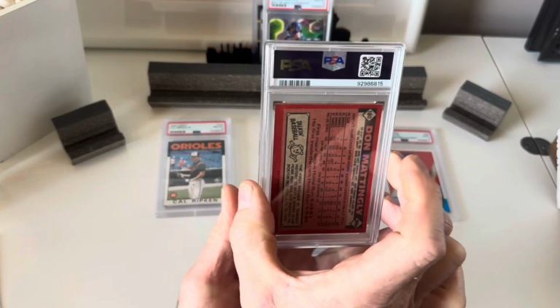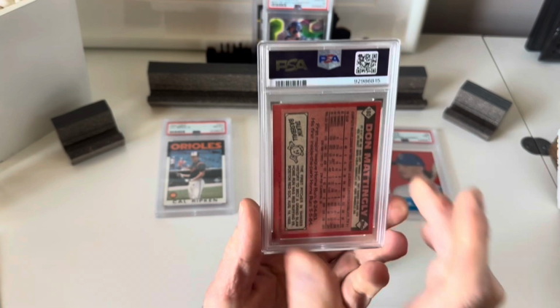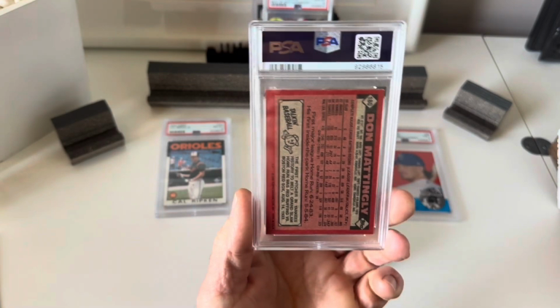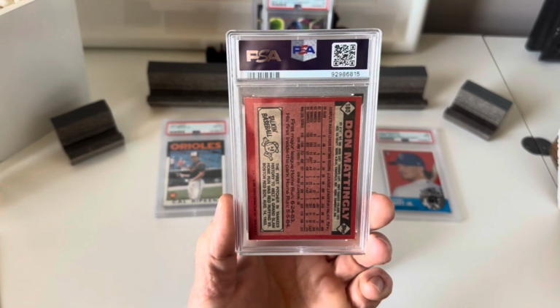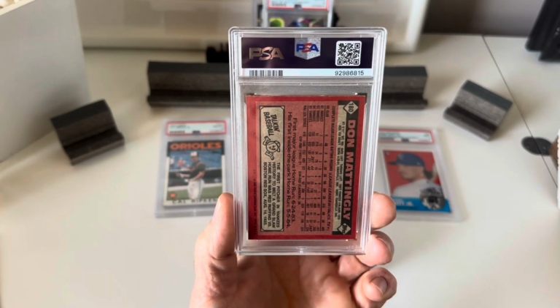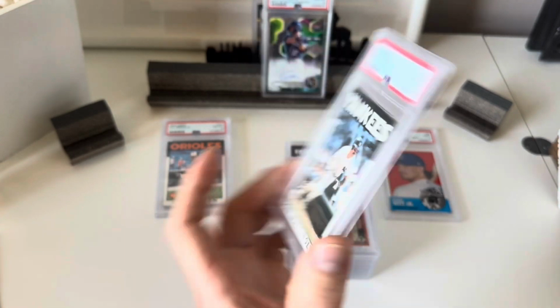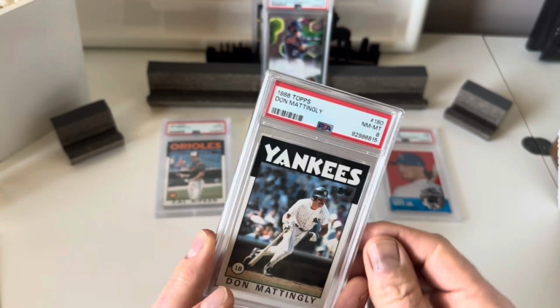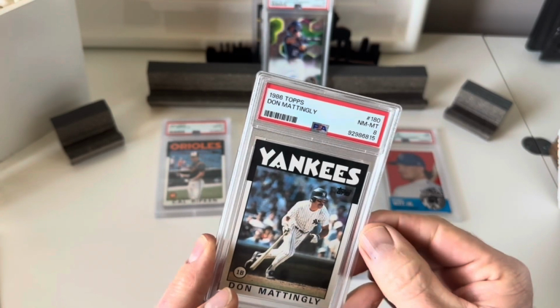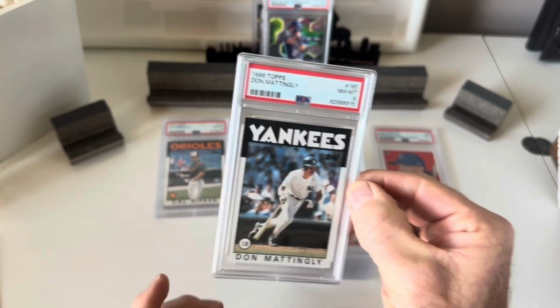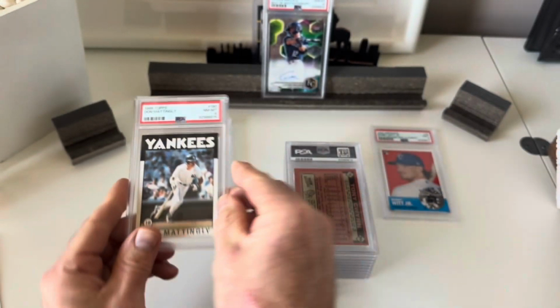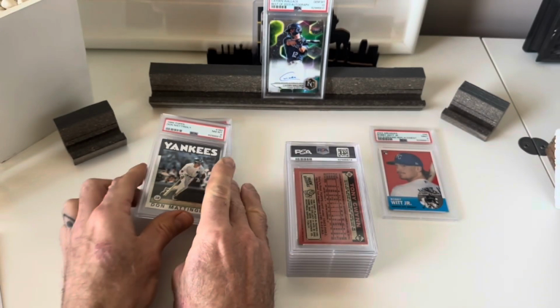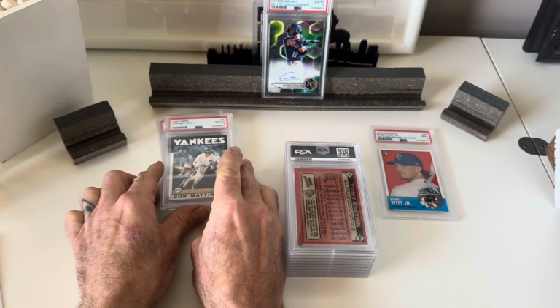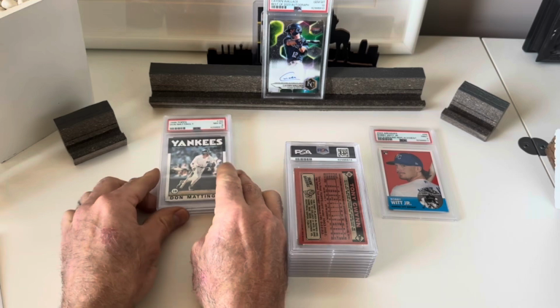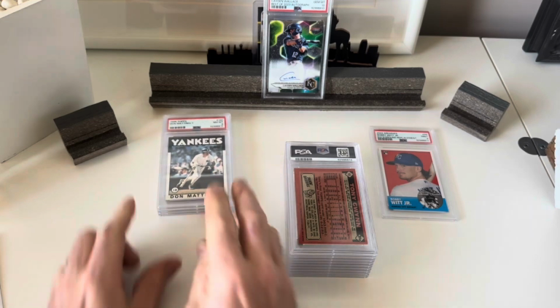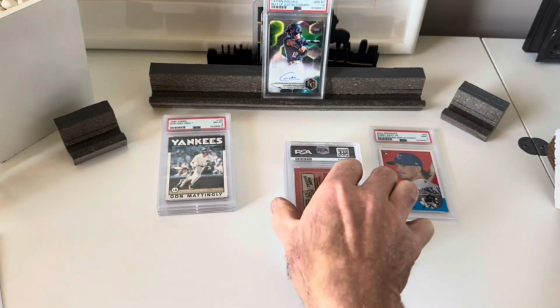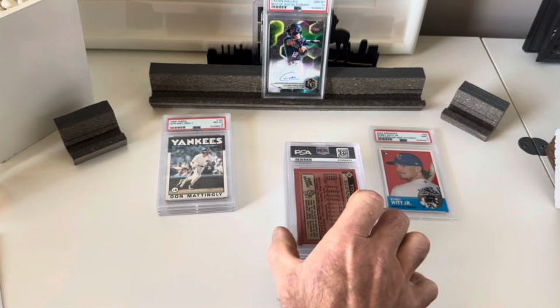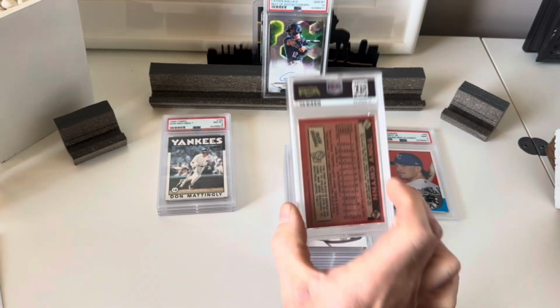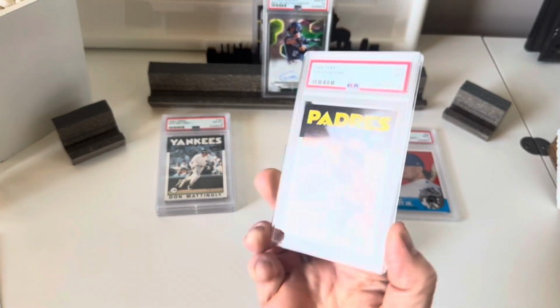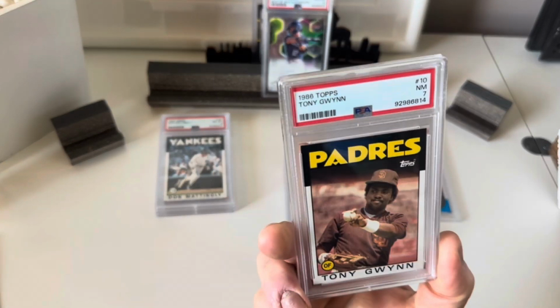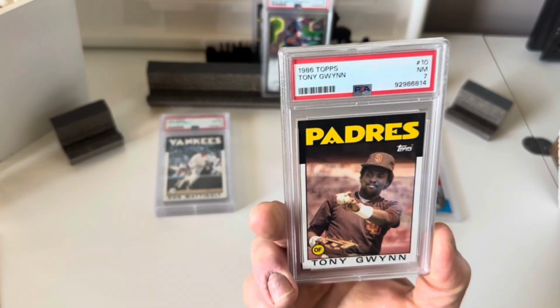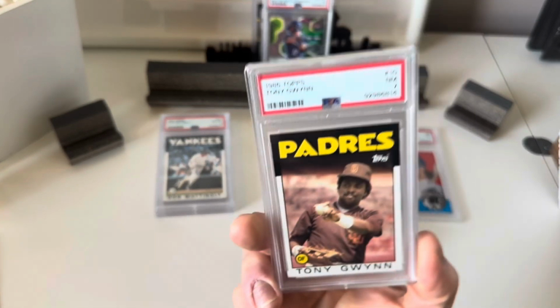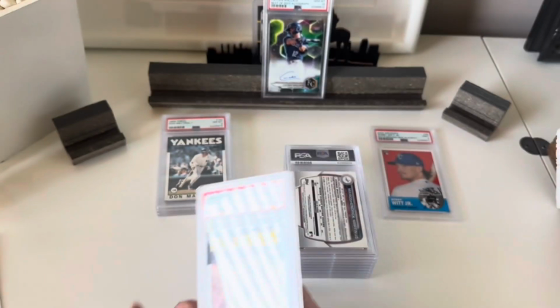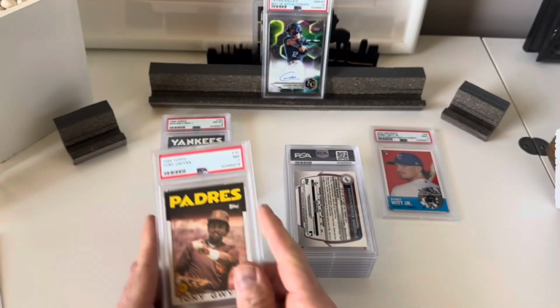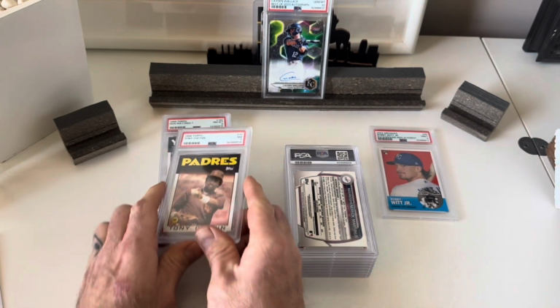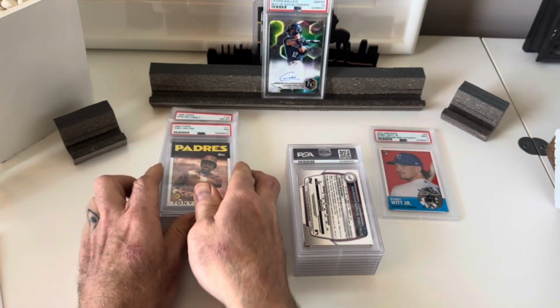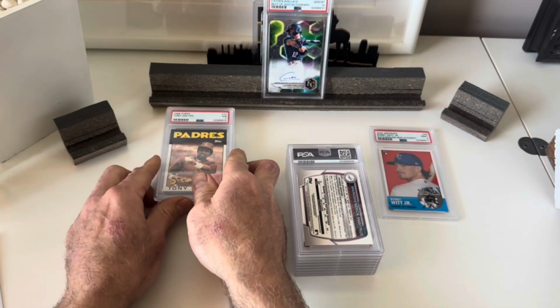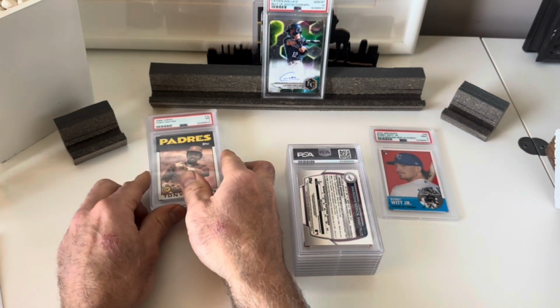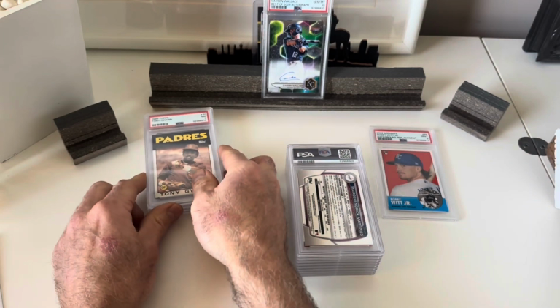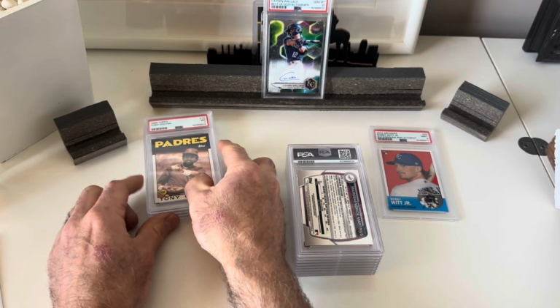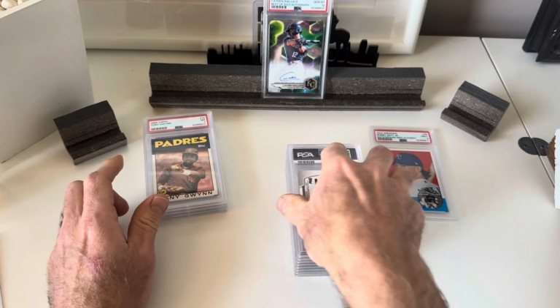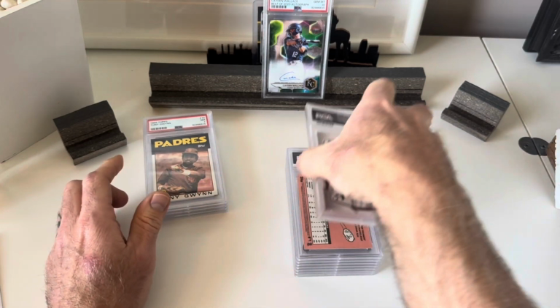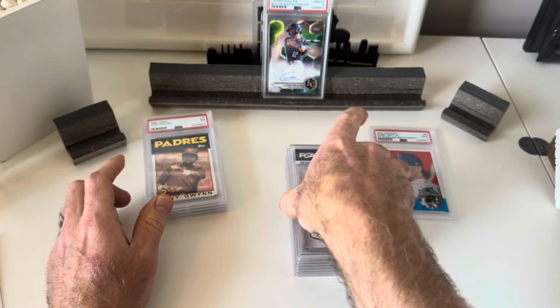Next is another '86 — Don Mattingly — got an 8. I'm thinking all these are just autopilot eights. The Tony Gwynn got a 7, even worse, just like I expected. Not going well.